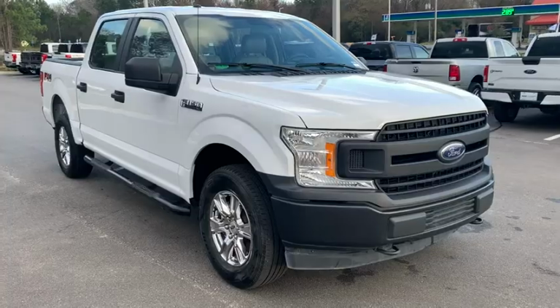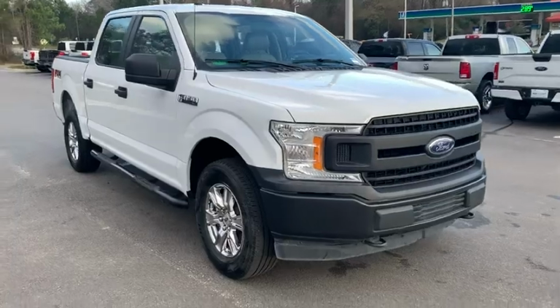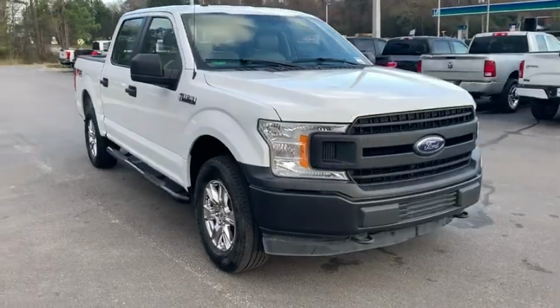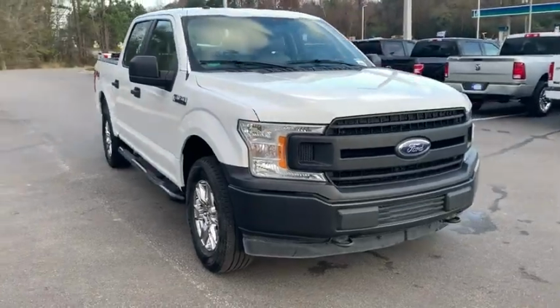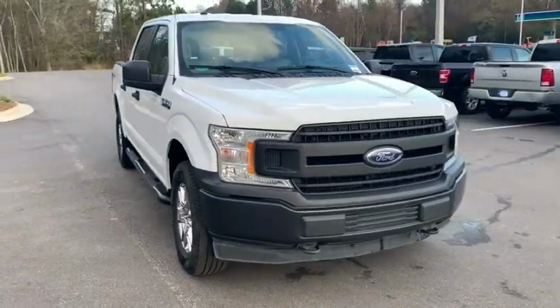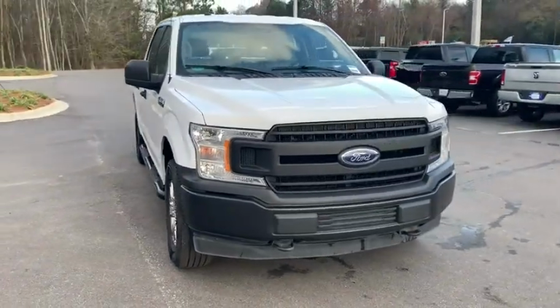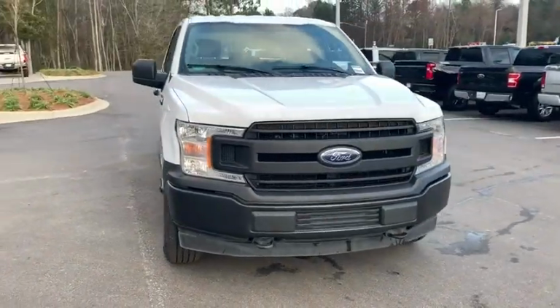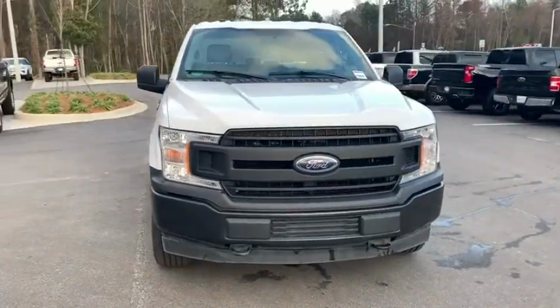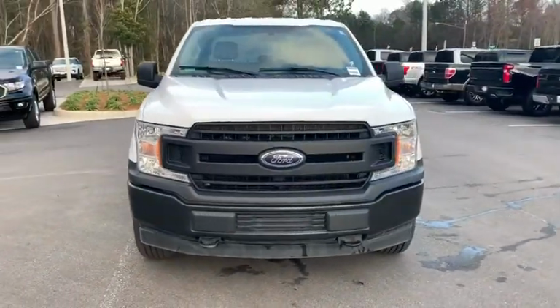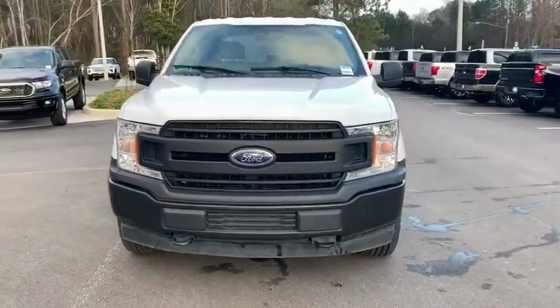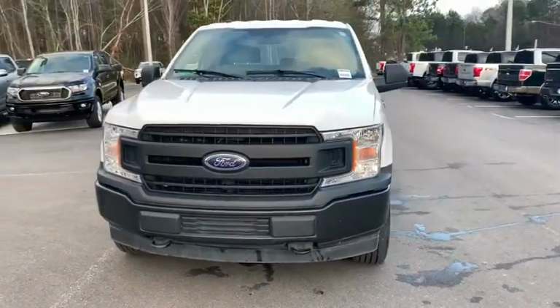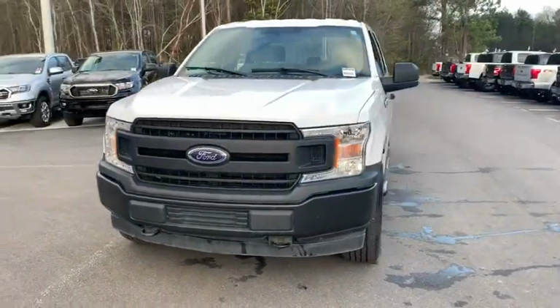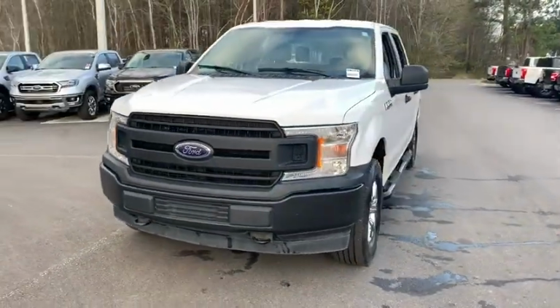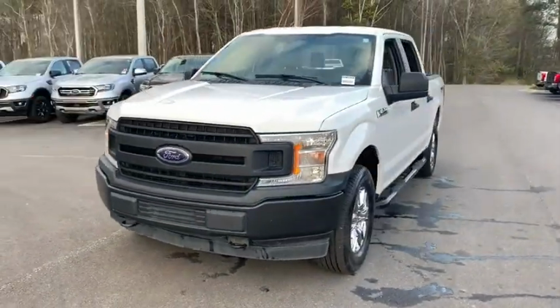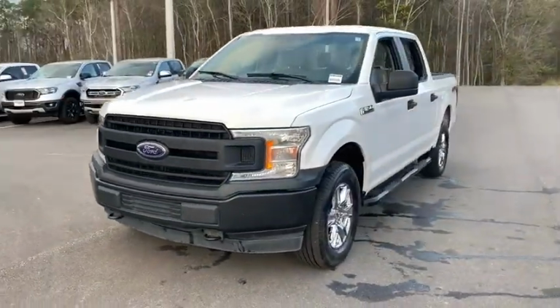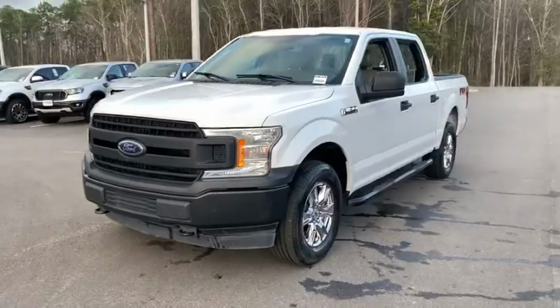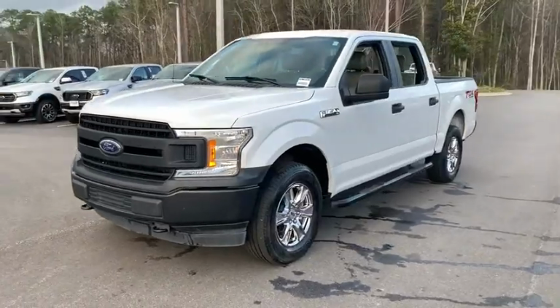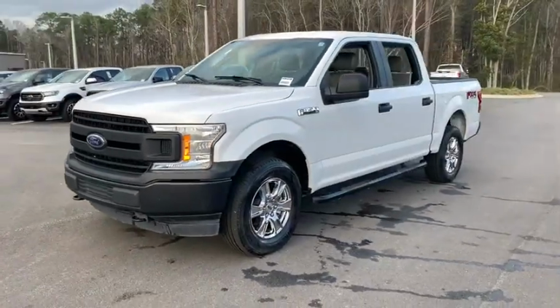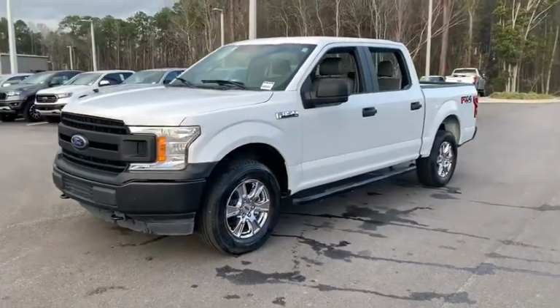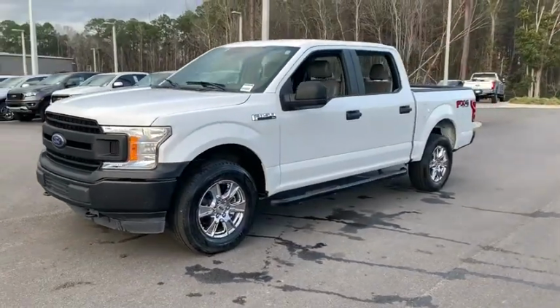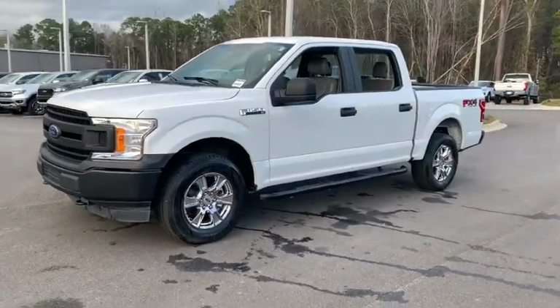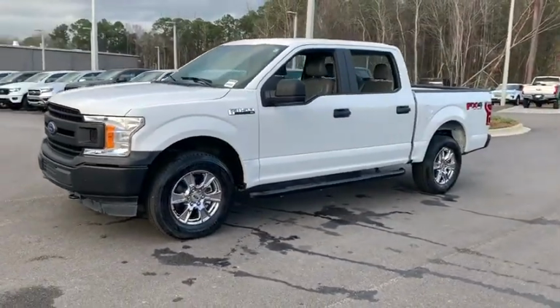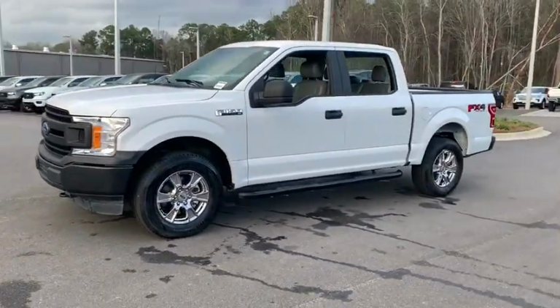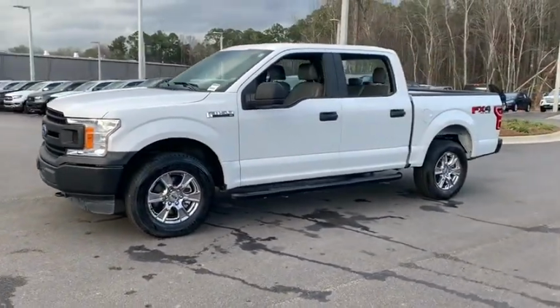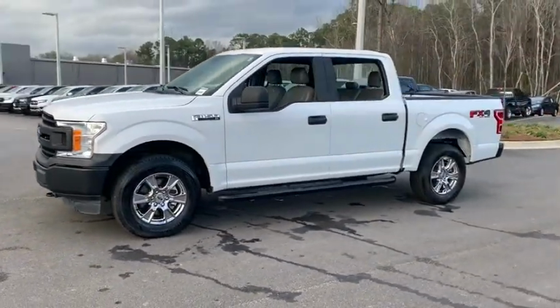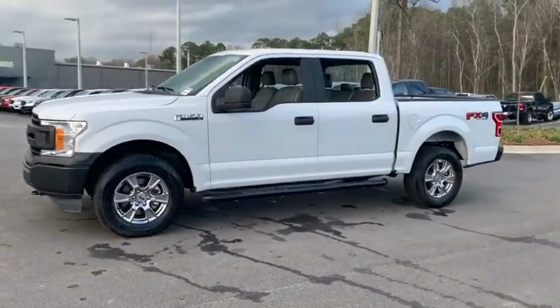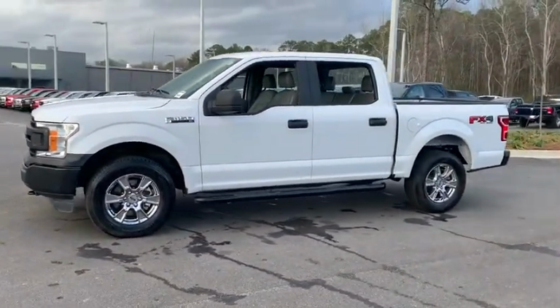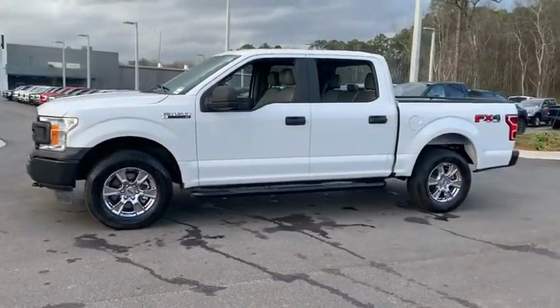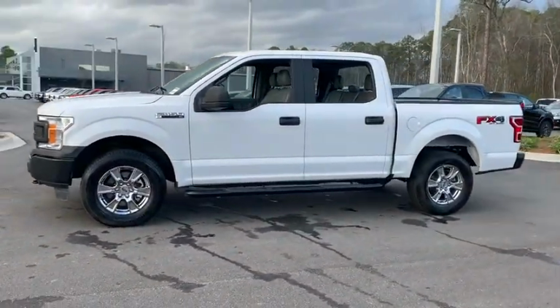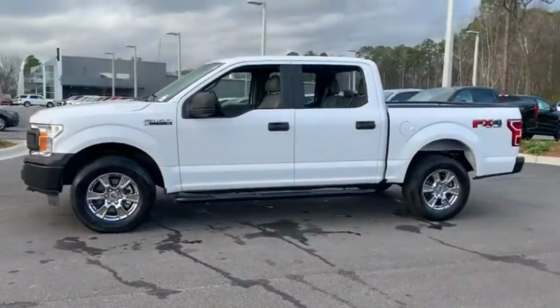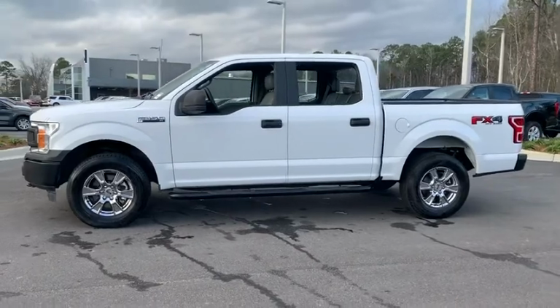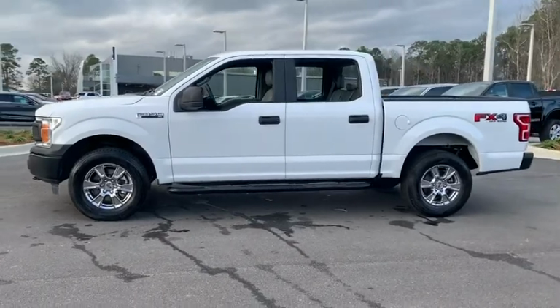Come test drive the 2018 Ford F-150. A Ford F-150 knows how to handle any situation. It's built to follow orders. No whining.